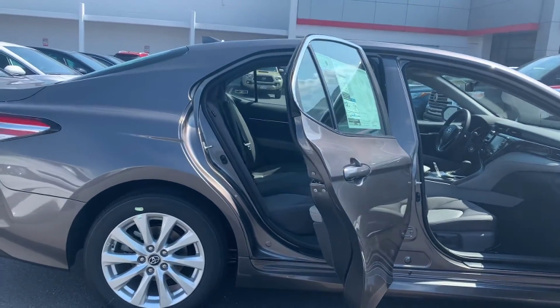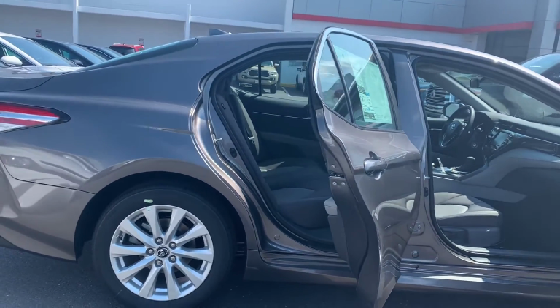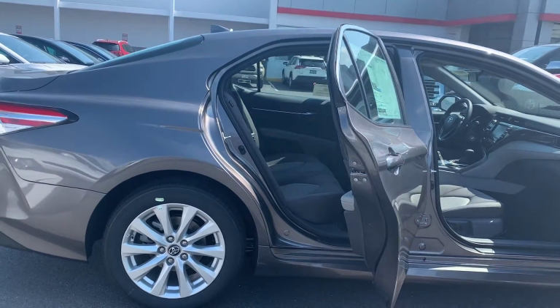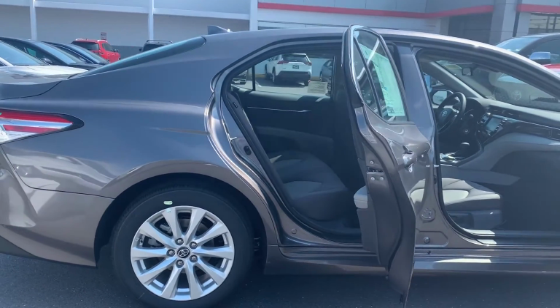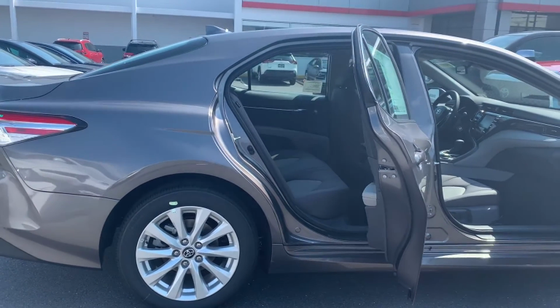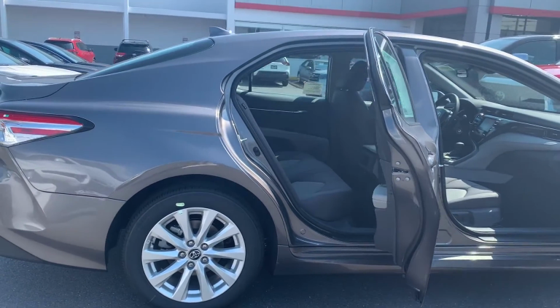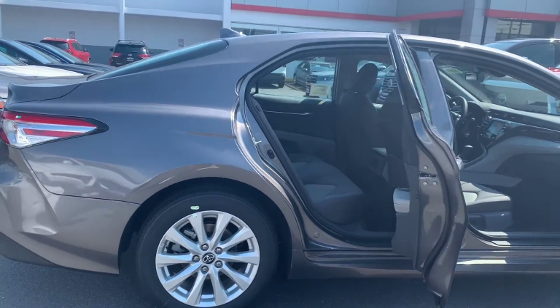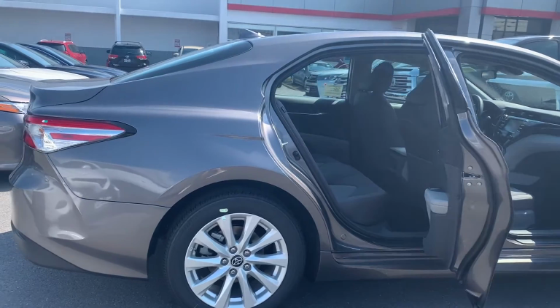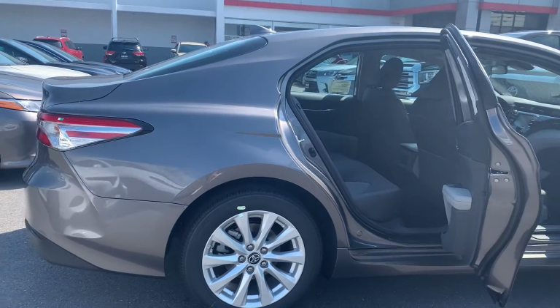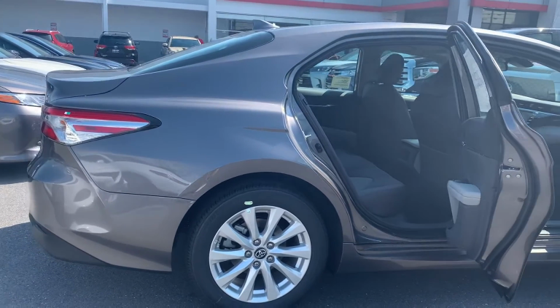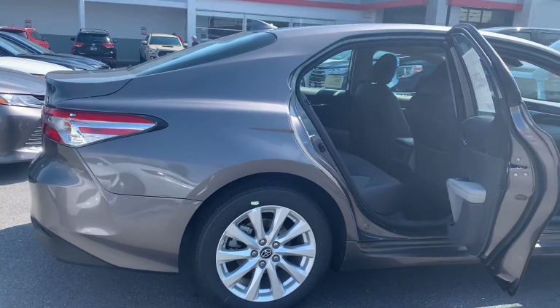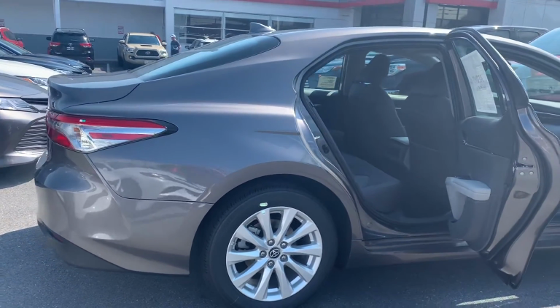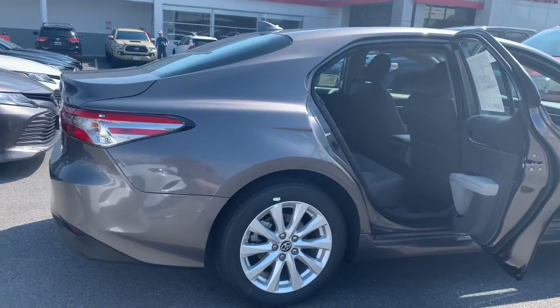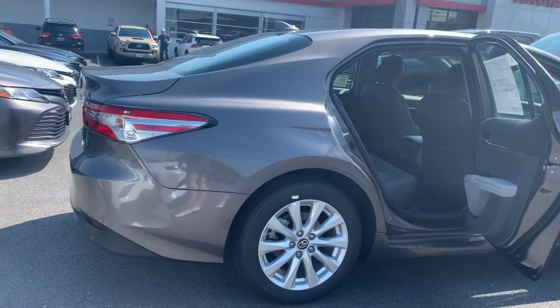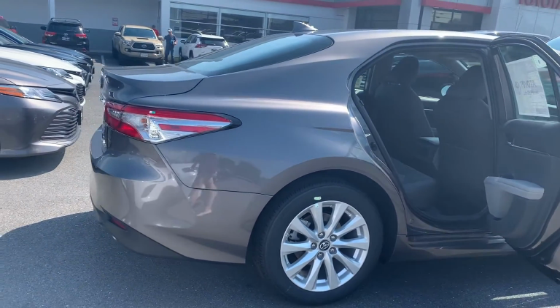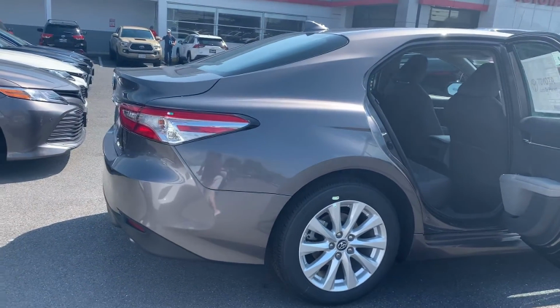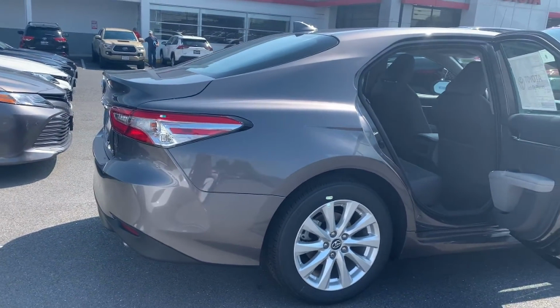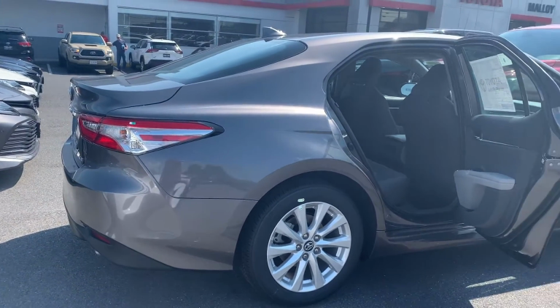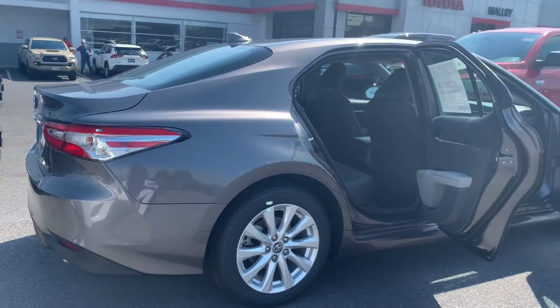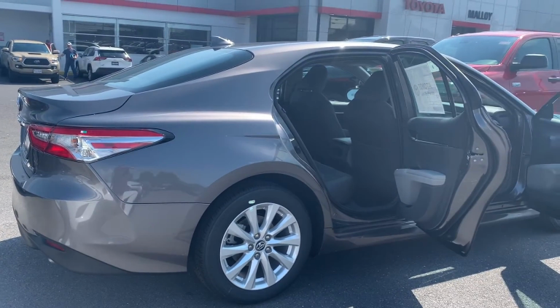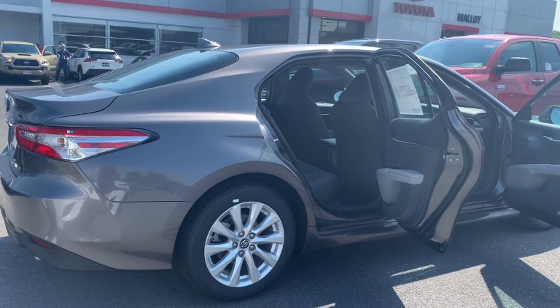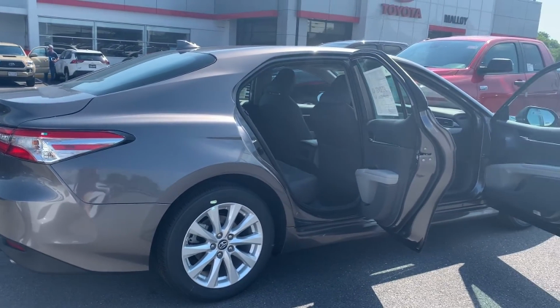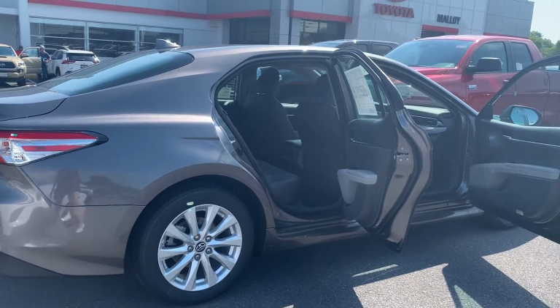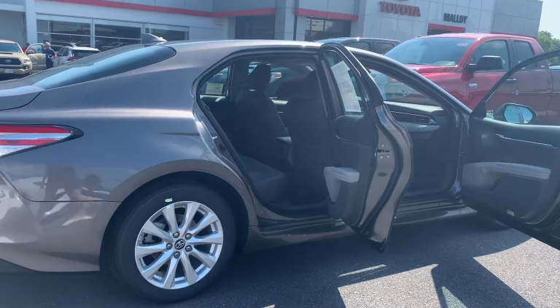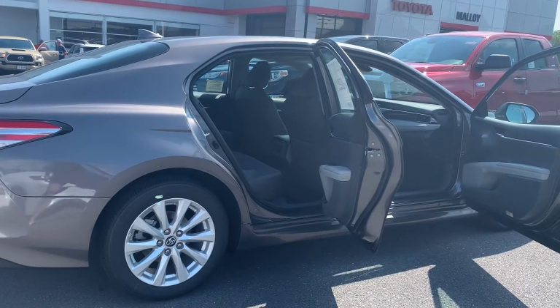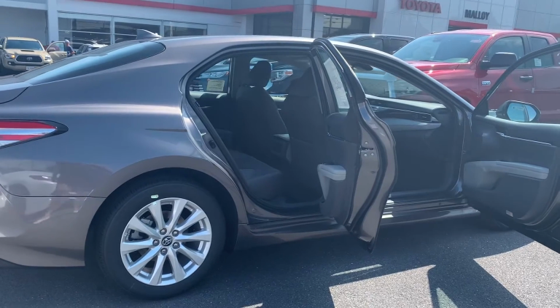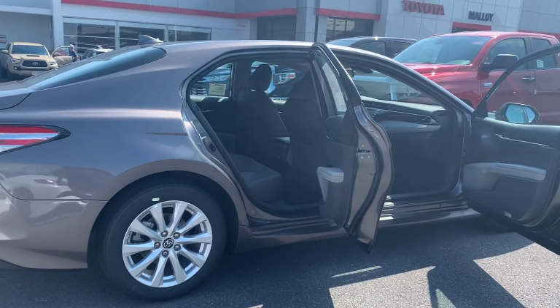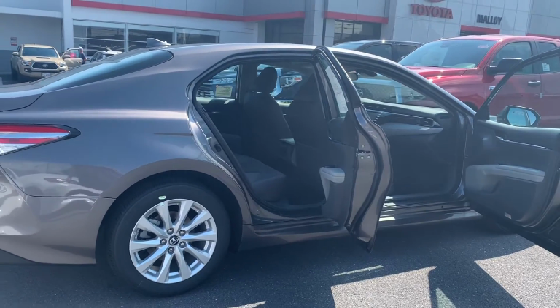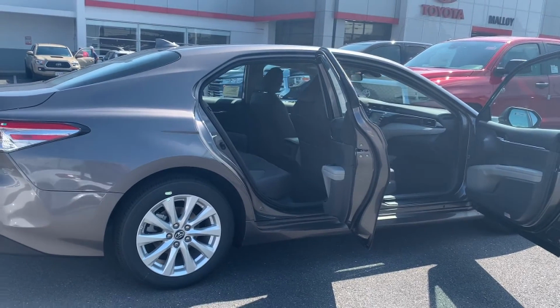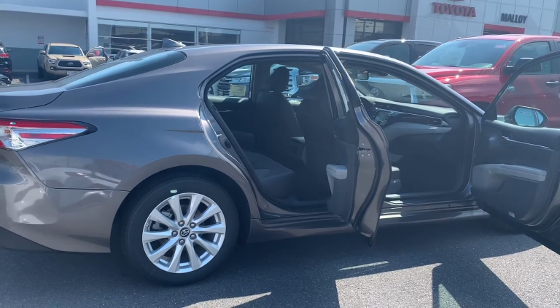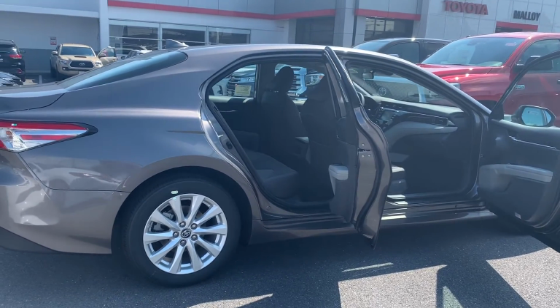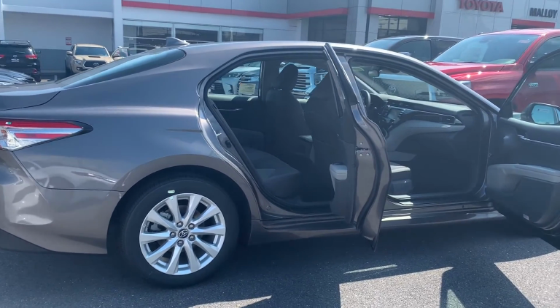It feels safe and secure. It's equipped with panic alarm, brake assist, and Toyota Safety Sense. Please come on down to Malloy Toyota here in Winchester, Virginia and make it Malloy. Thank you!